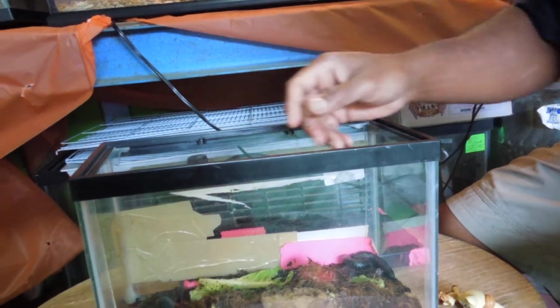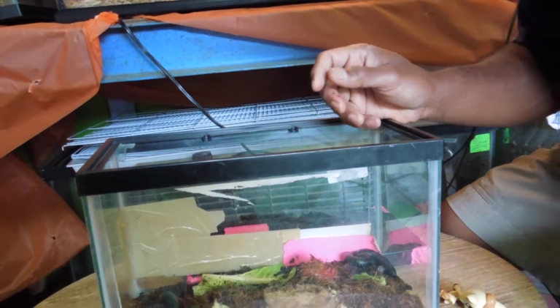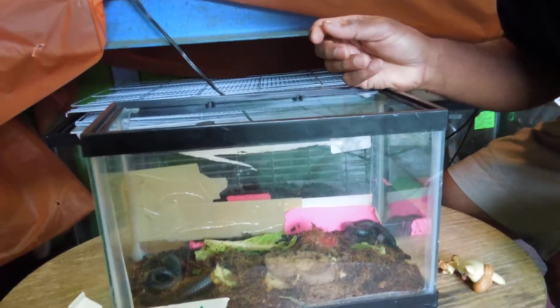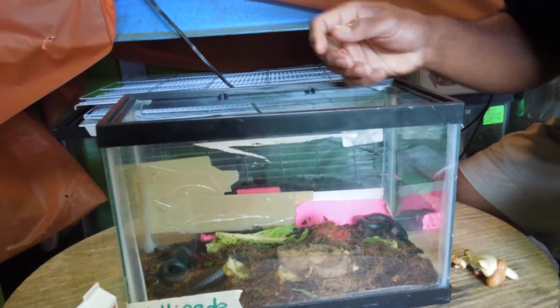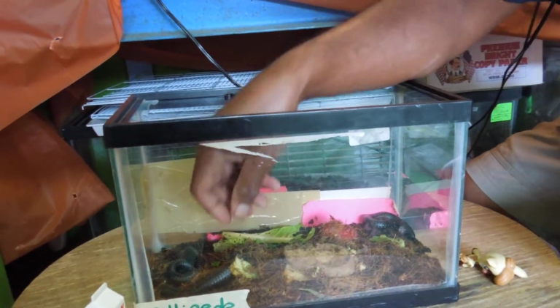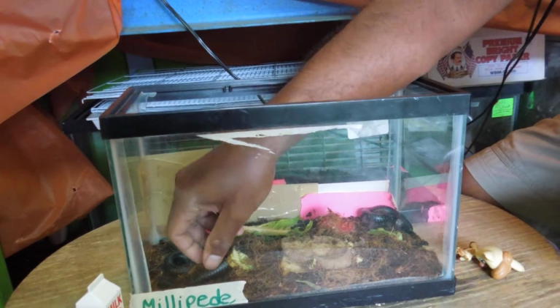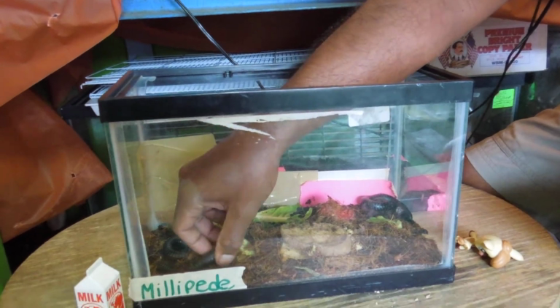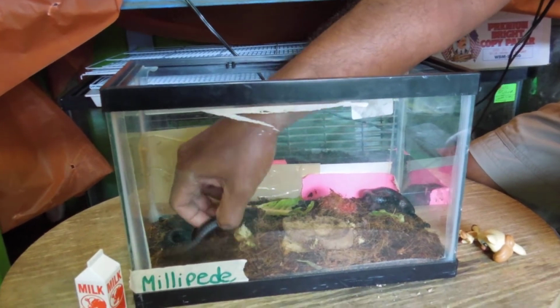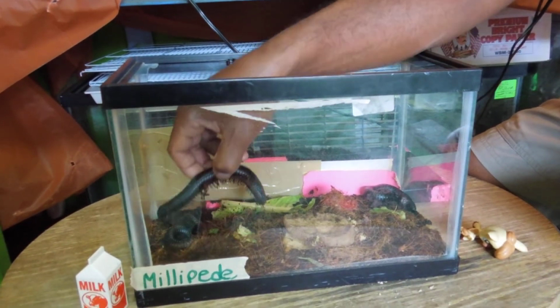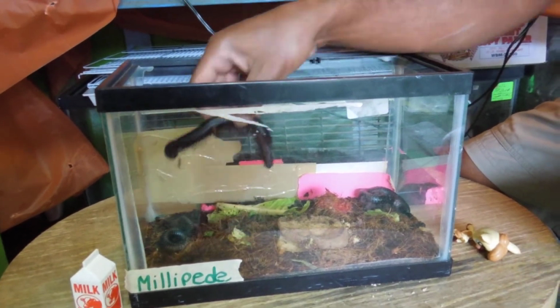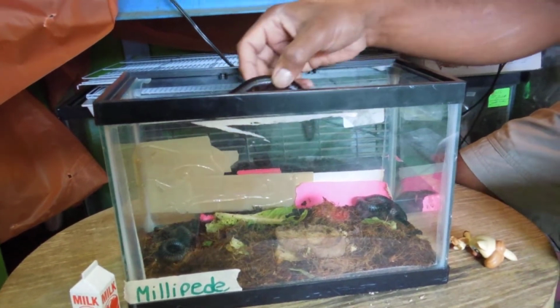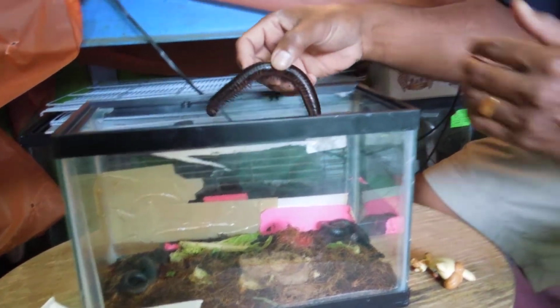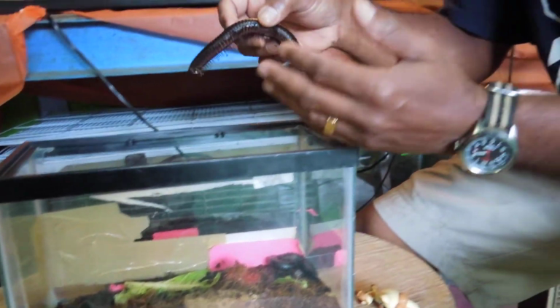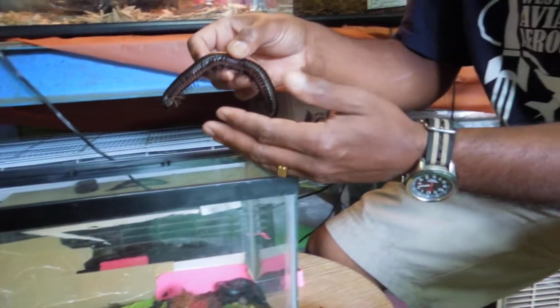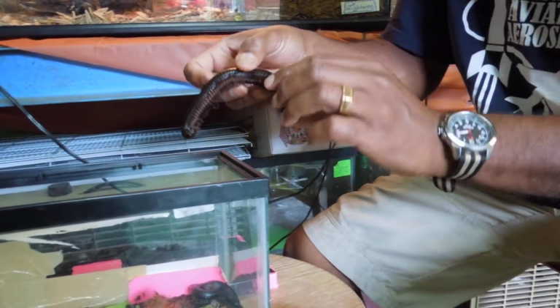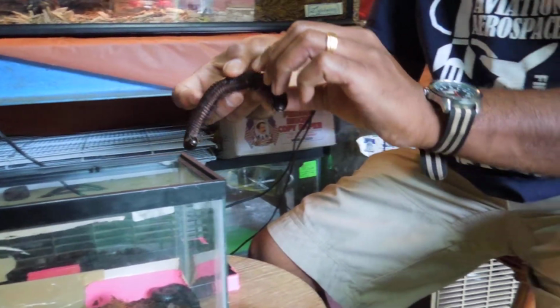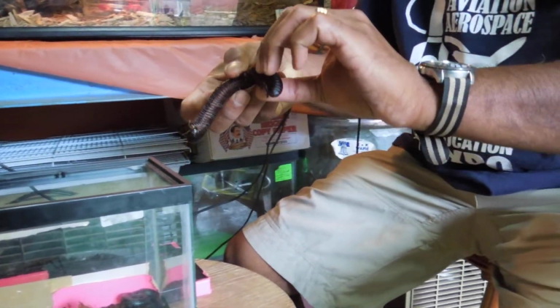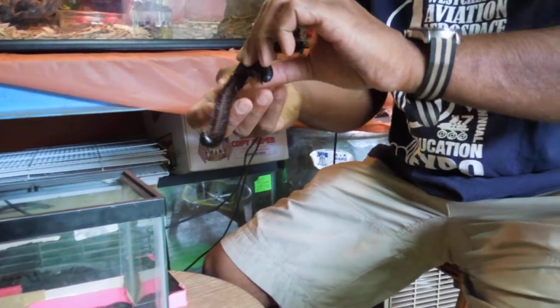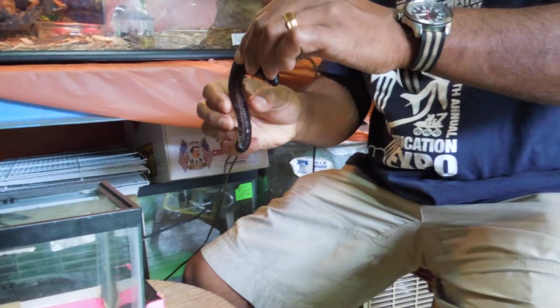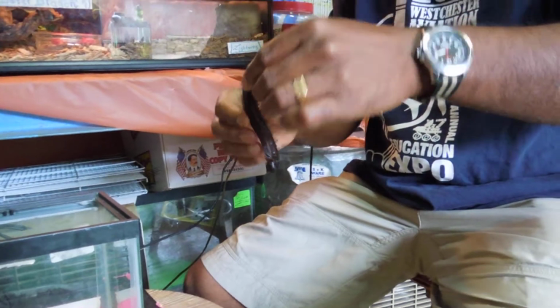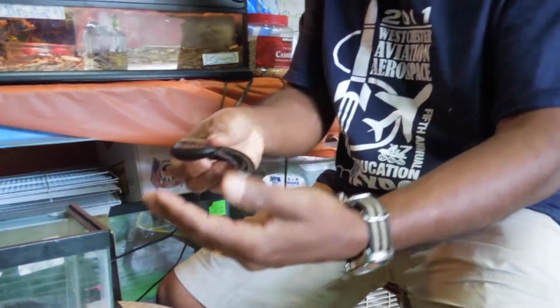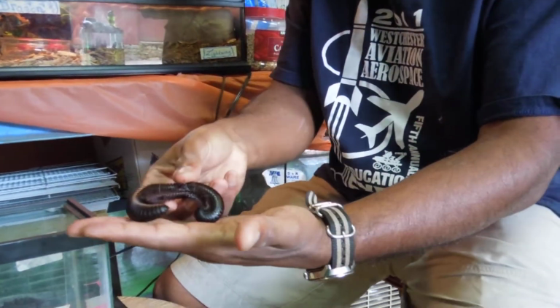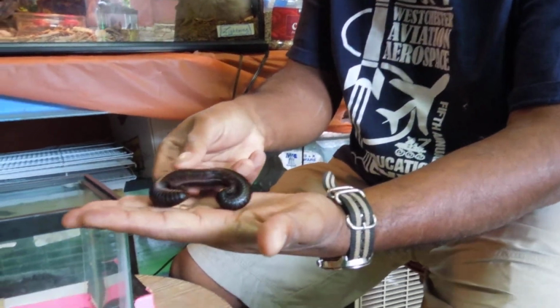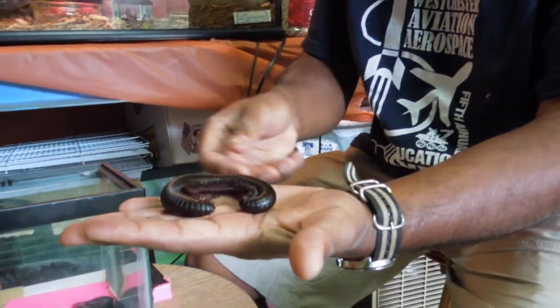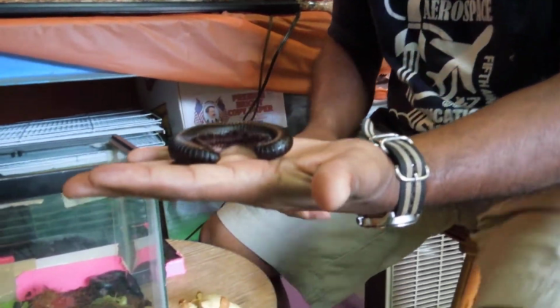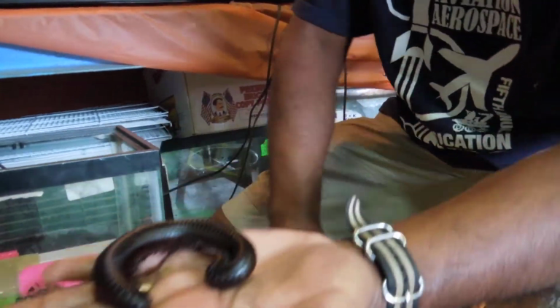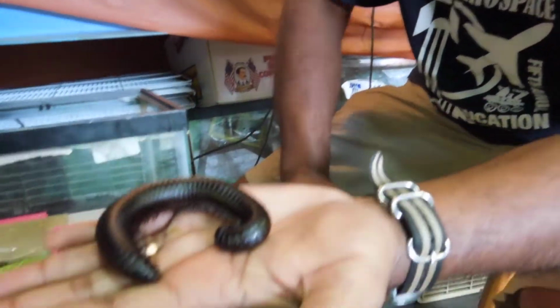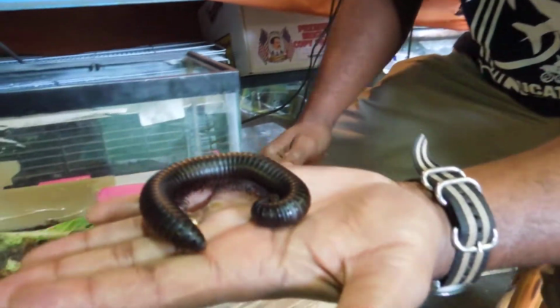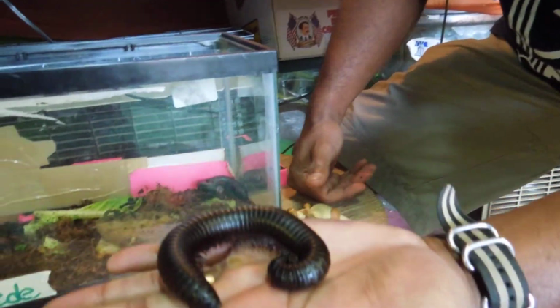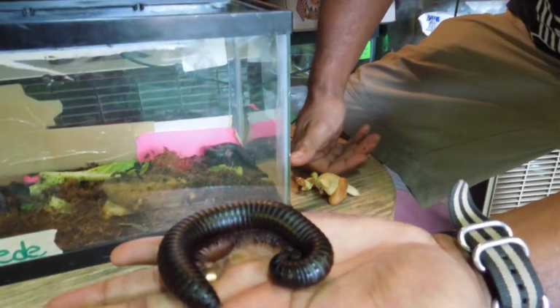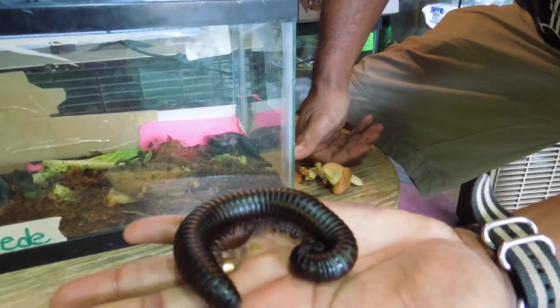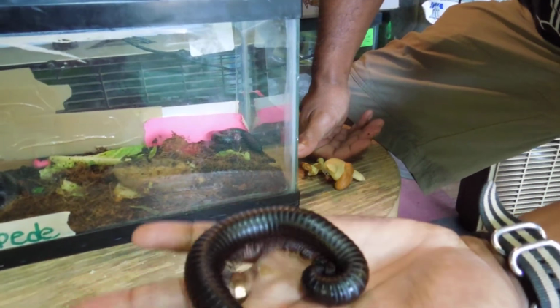Millipedes can be found in the continent of Africa, in any tropical rainforest area. And as you can see here, this is Millie the millipede. Now let's take a look at her.